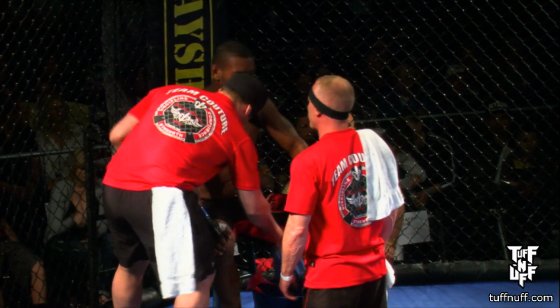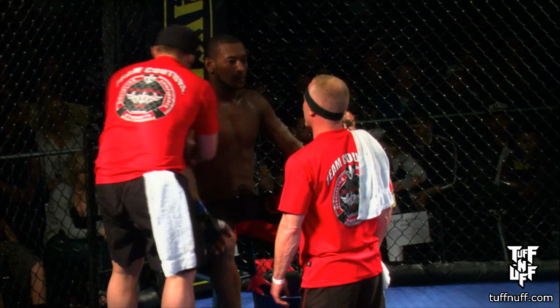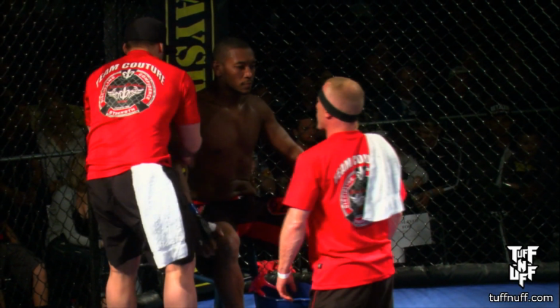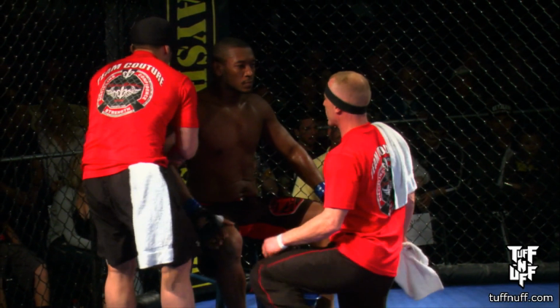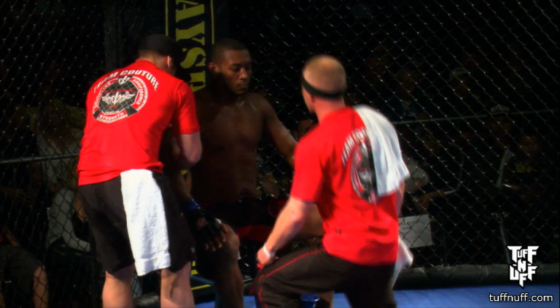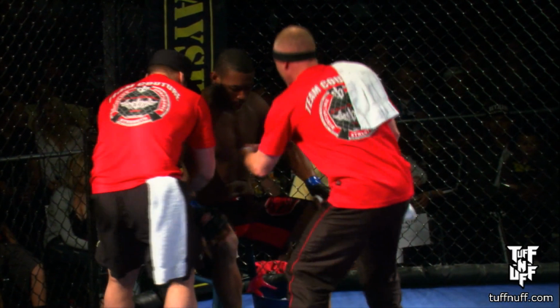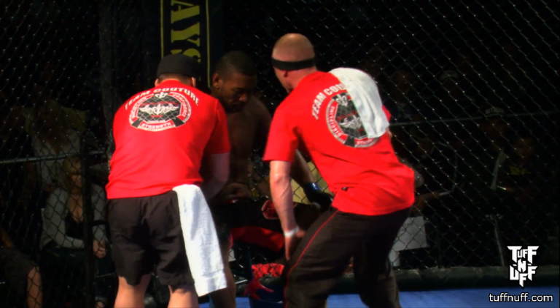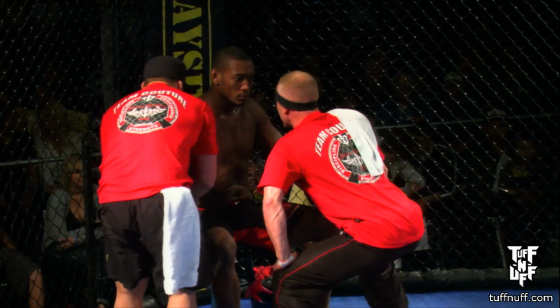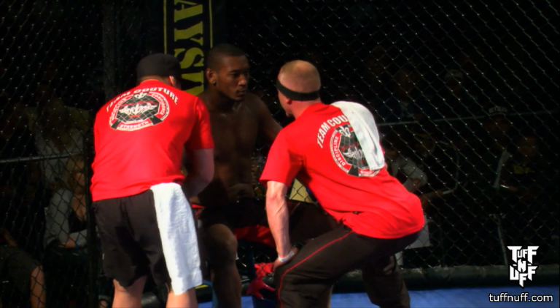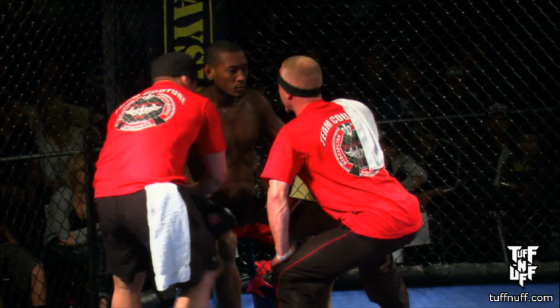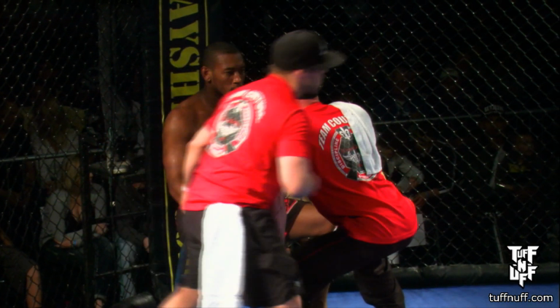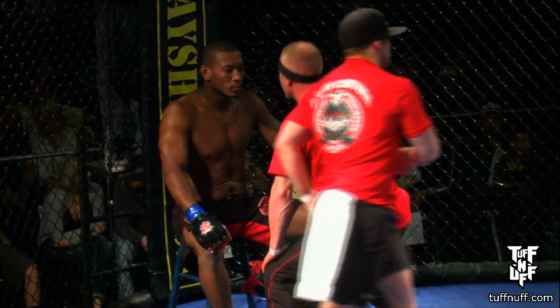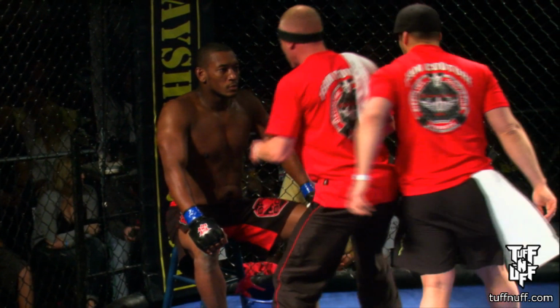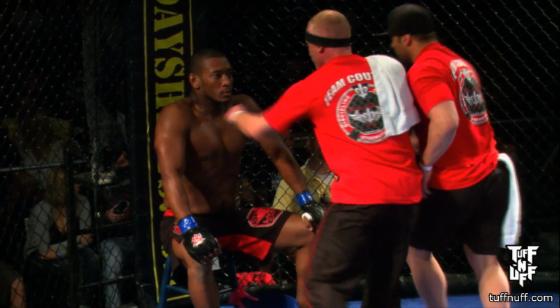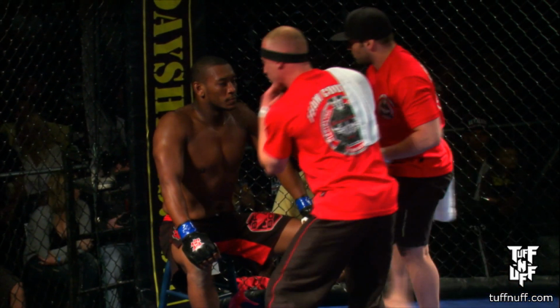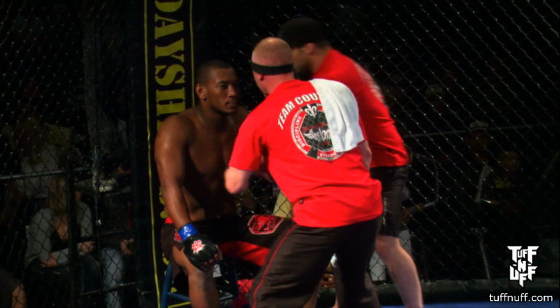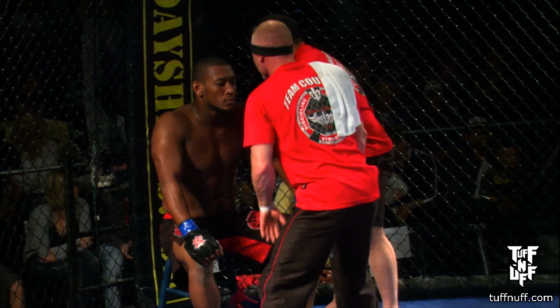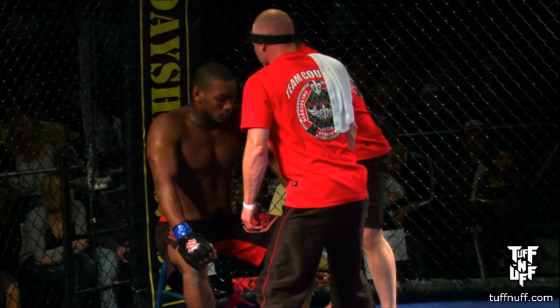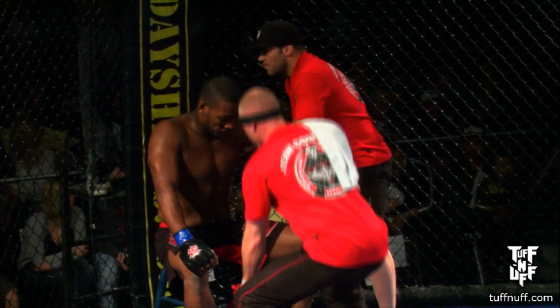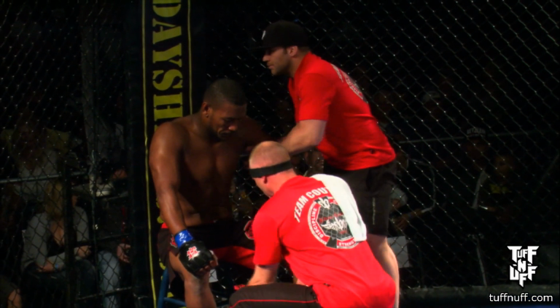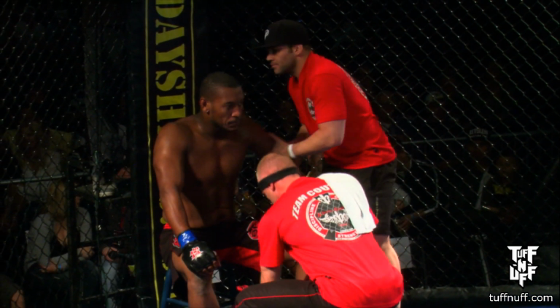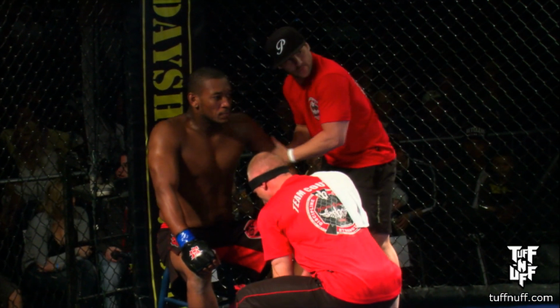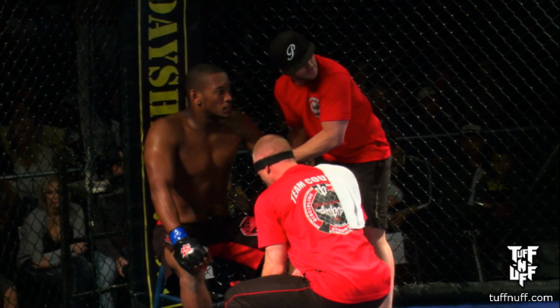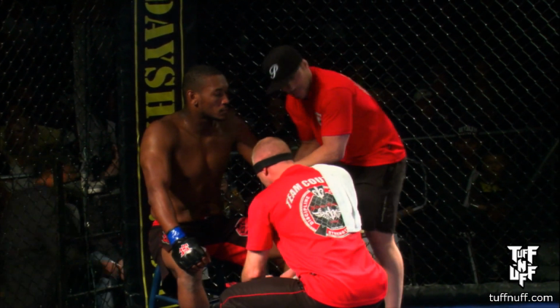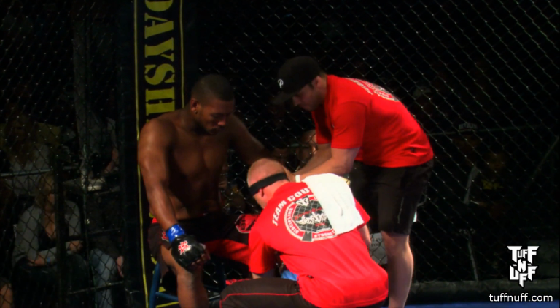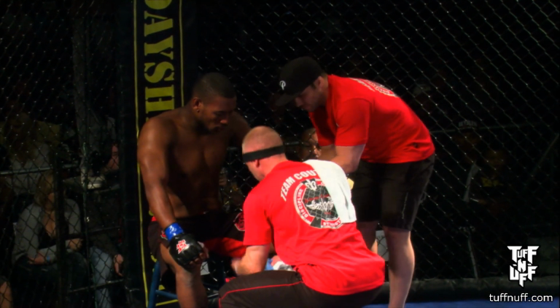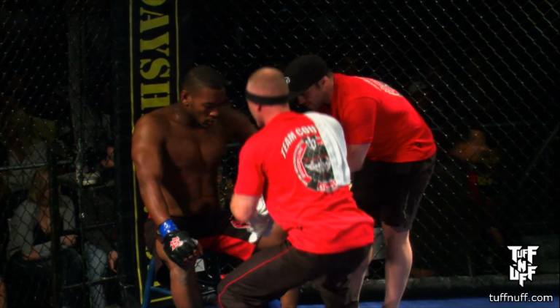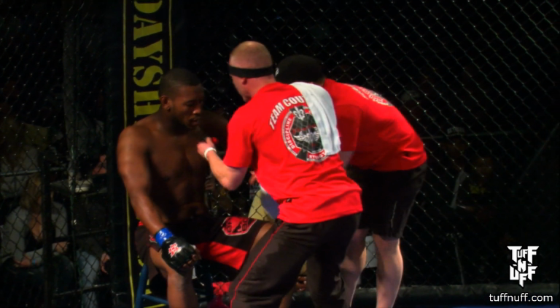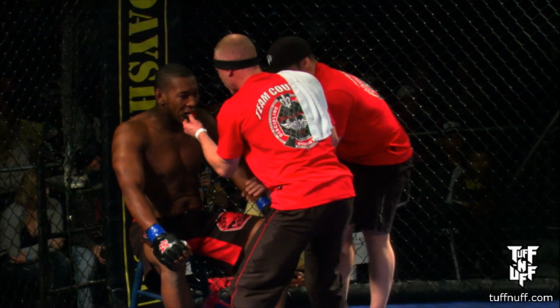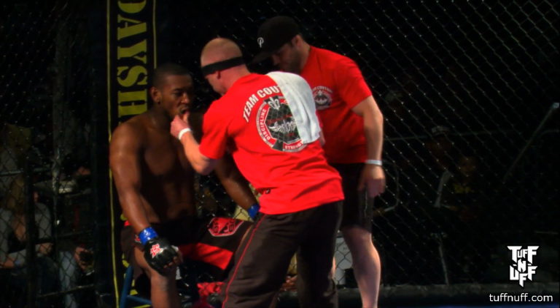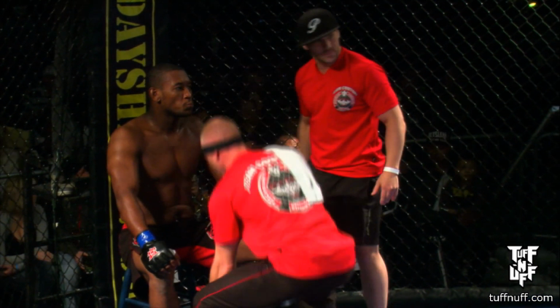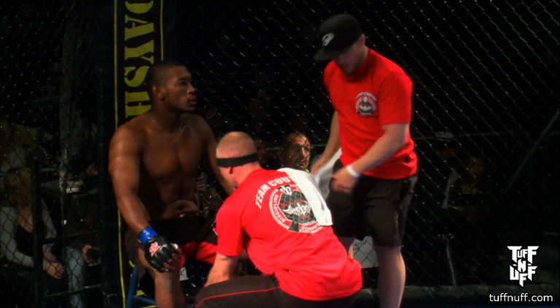Jermaine in his amateur debut looked pretty comfortable, looking good. He doesn't look like he's scared at all. It looks like his breathing is in control there. You mentioned his natural athleticism — you see a lot of times guys in their amateur debut will come out and just have that adrenaline dump, and even though it's only a two-minute round they're just exhausted right away. It looks like he's okay.